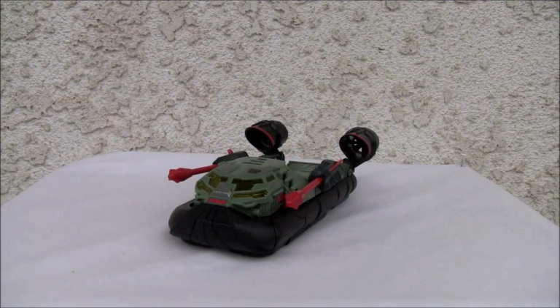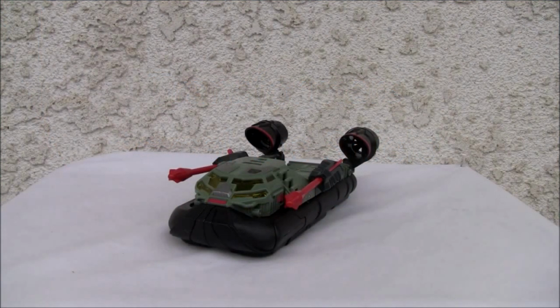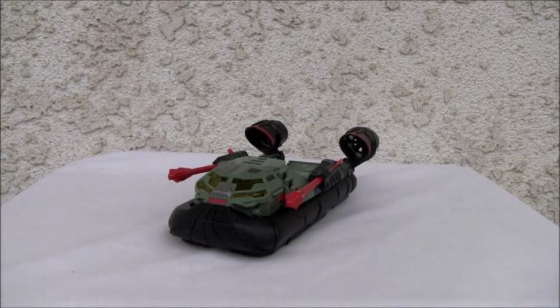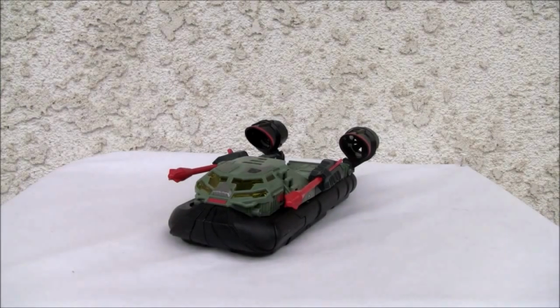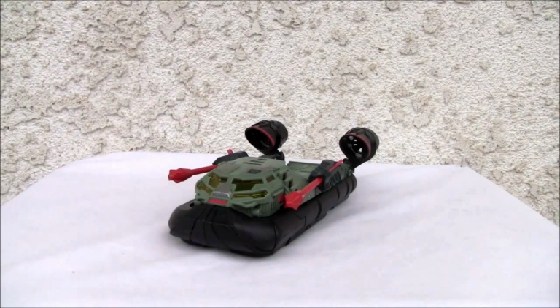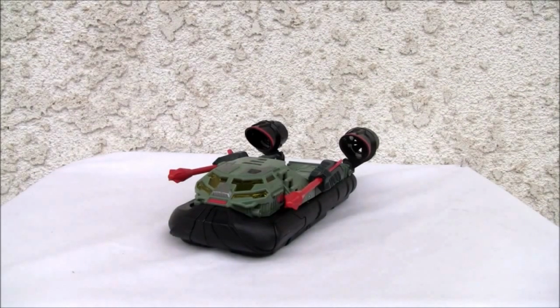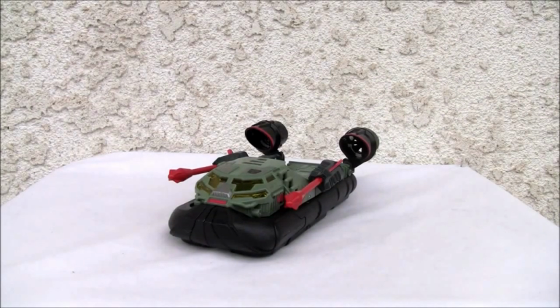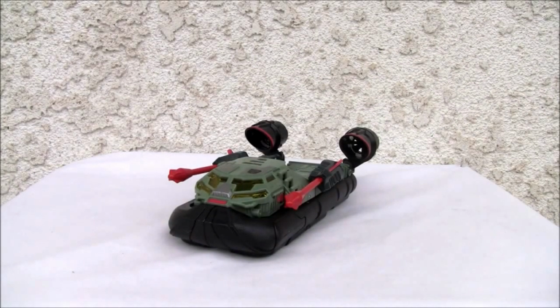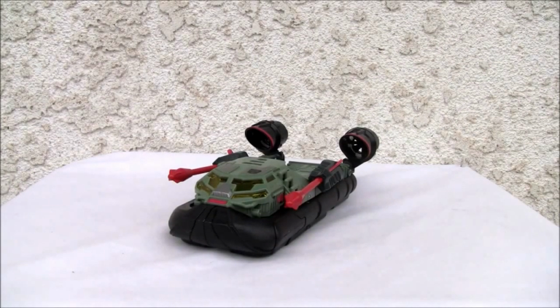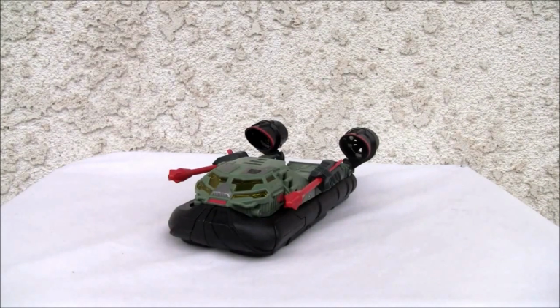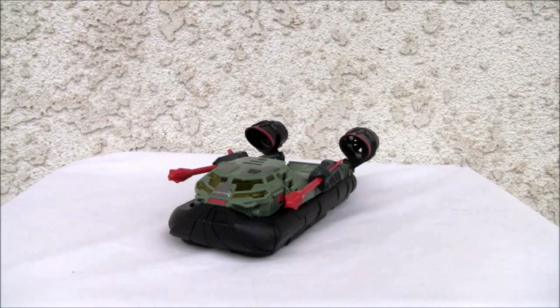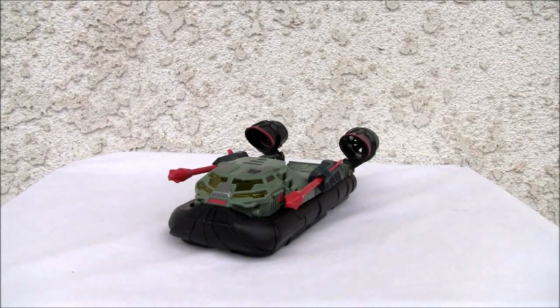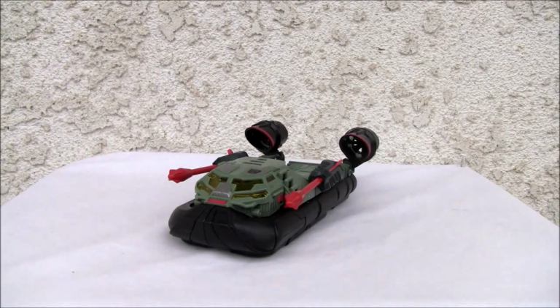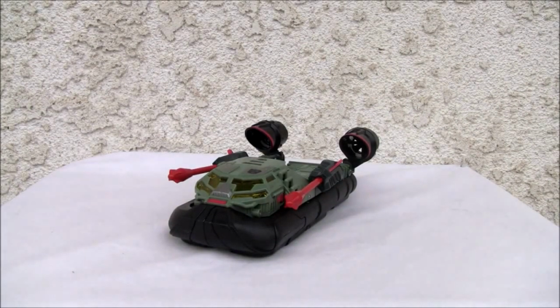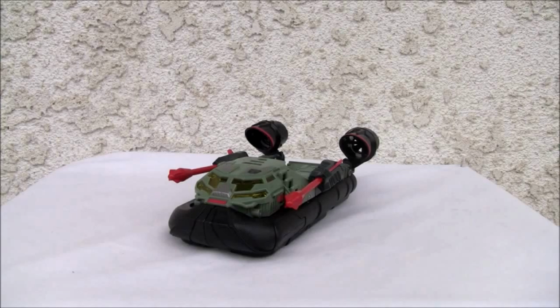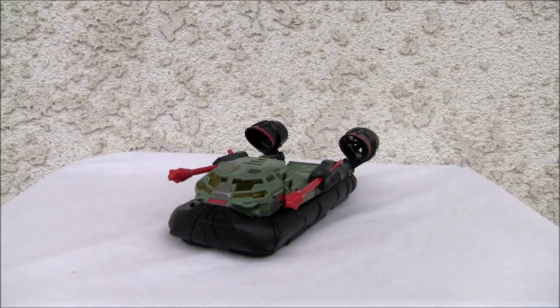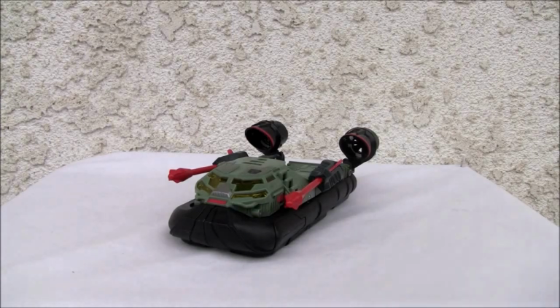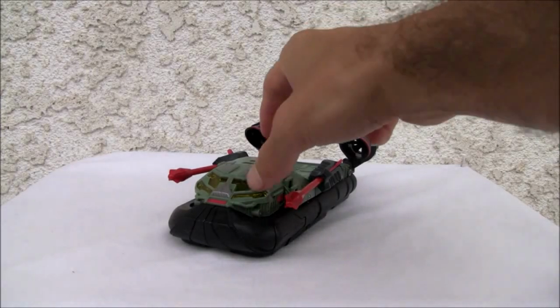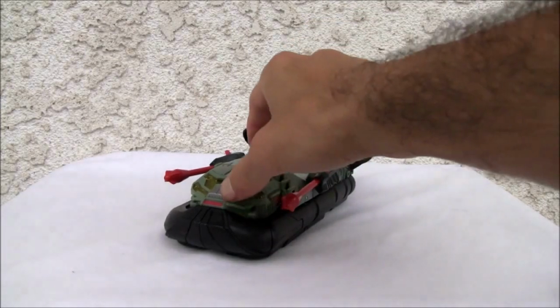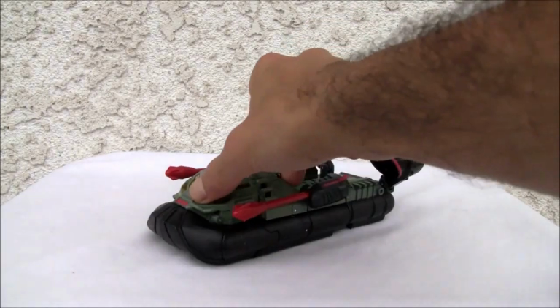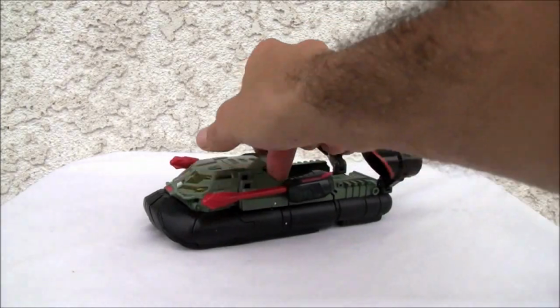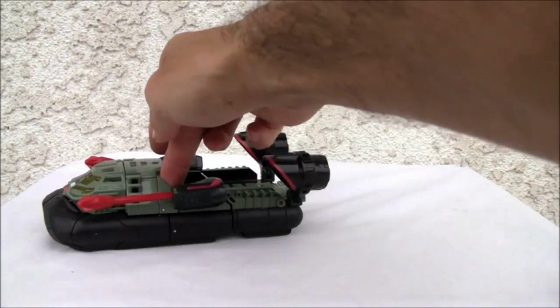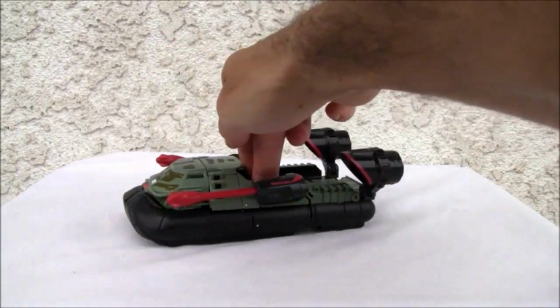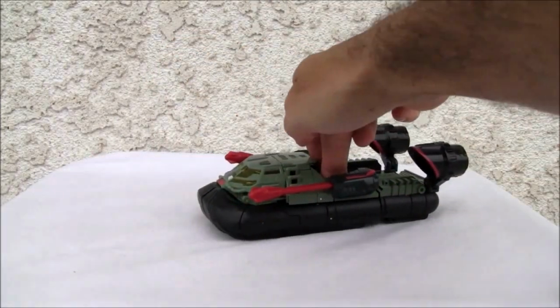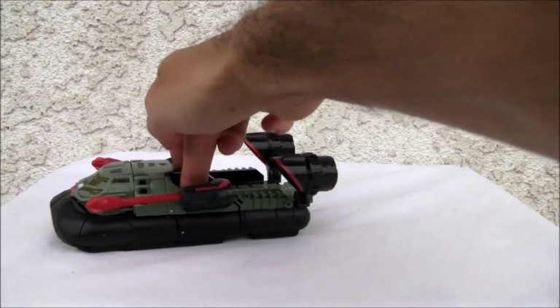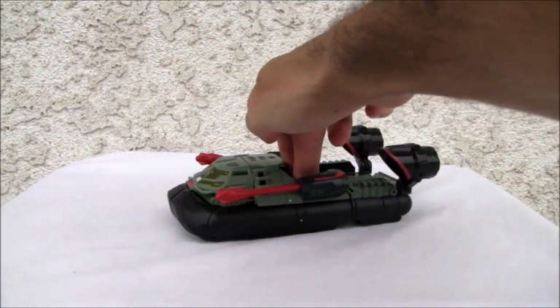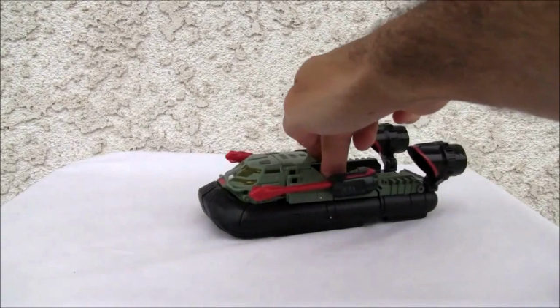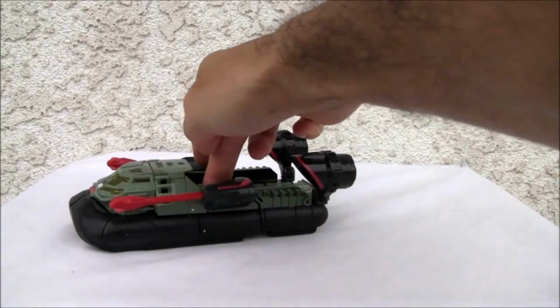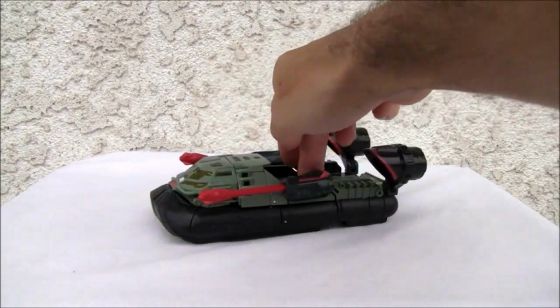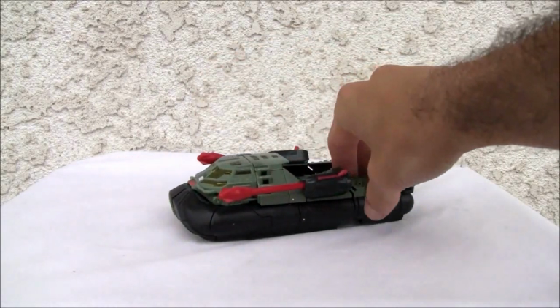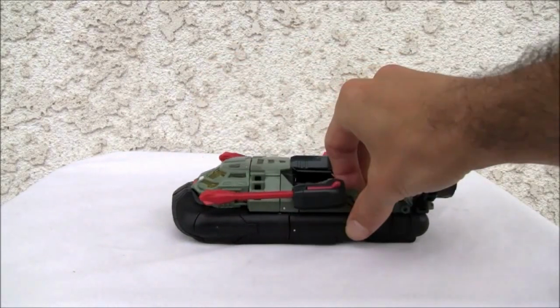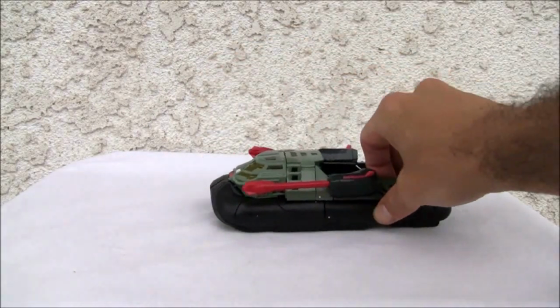Konnichiwa YouTubers, it's Redstock straight from Point Mugu, California. Today we're going to do a video review of Reveal the Shield Deep Dive - a nice little redeco of Sea Spray if you remember that. It's a Voyager class figure so let me just take a look.